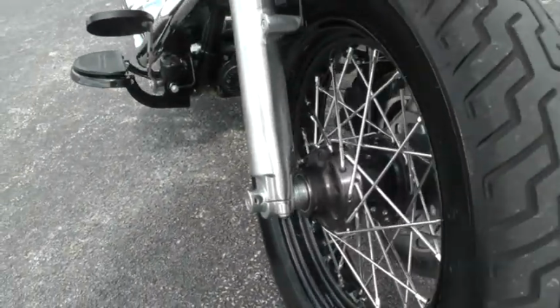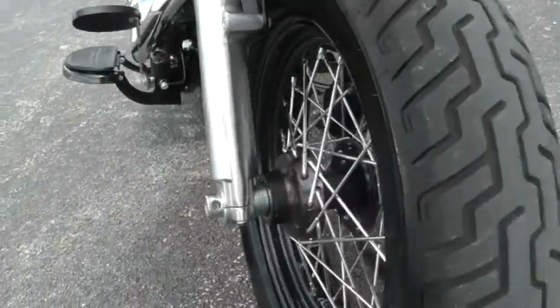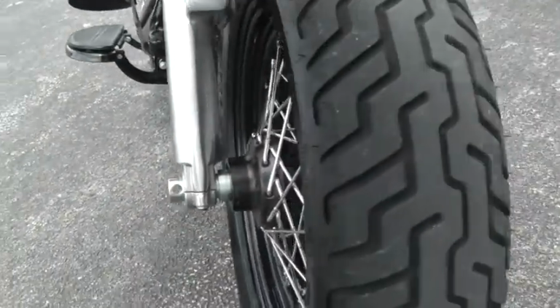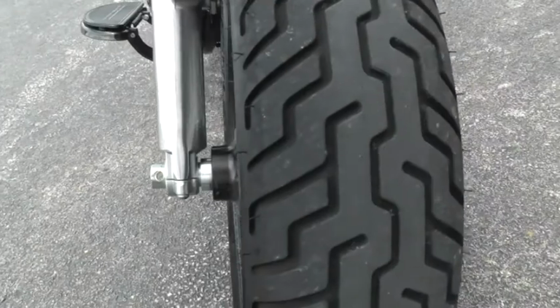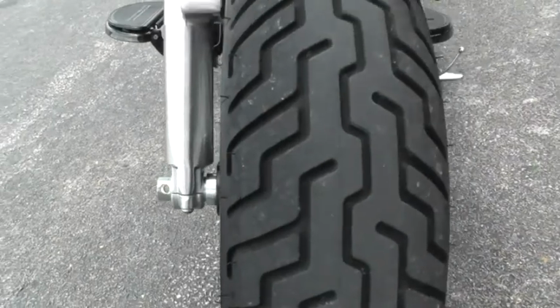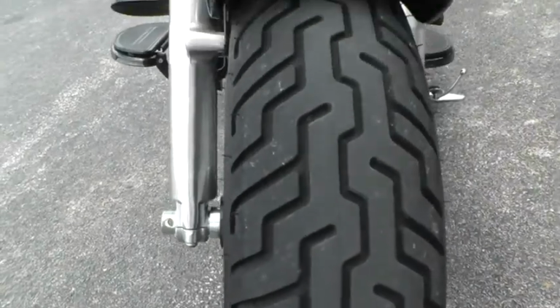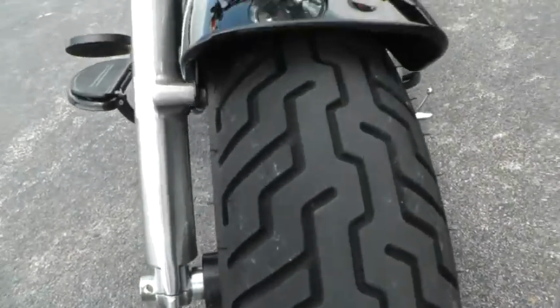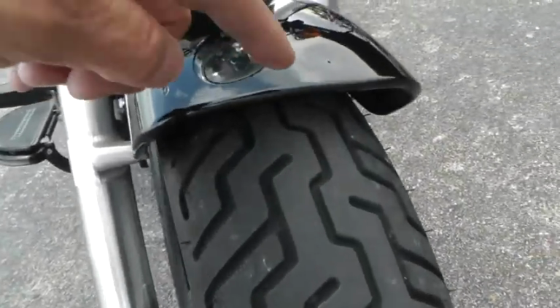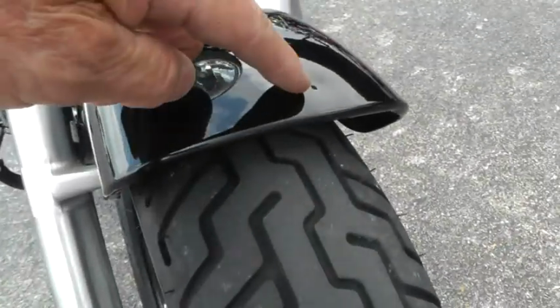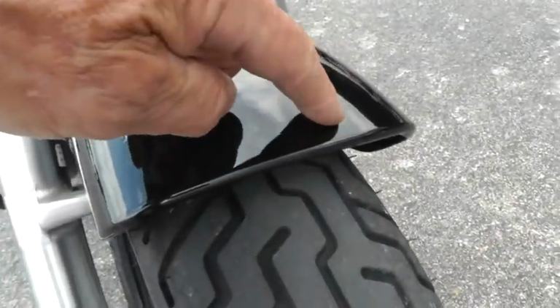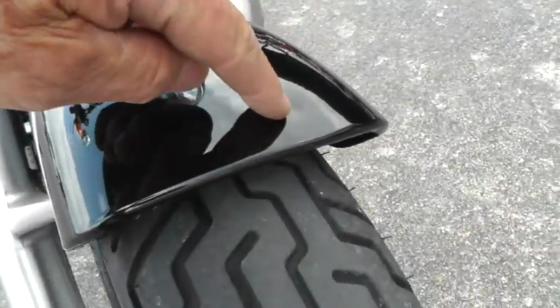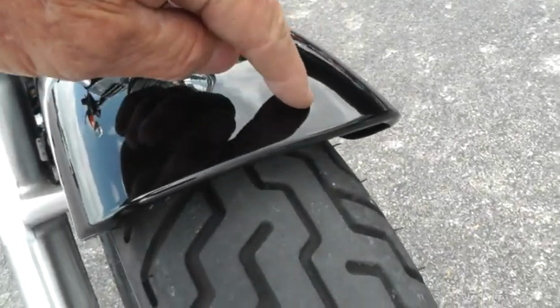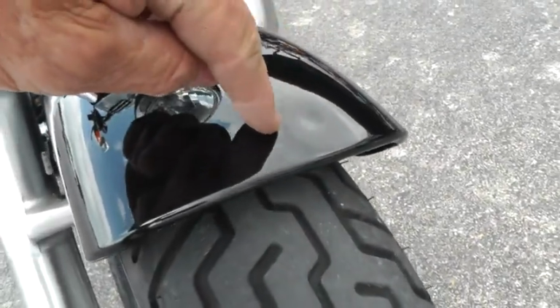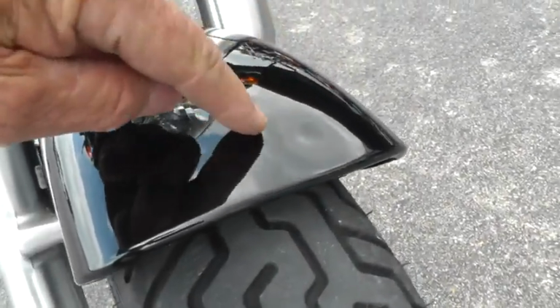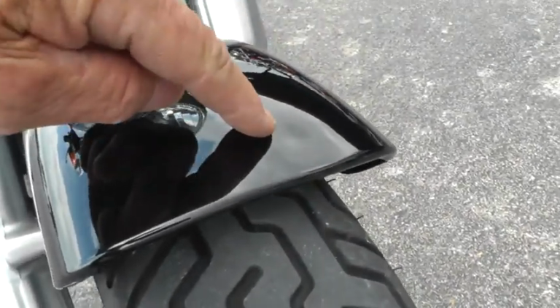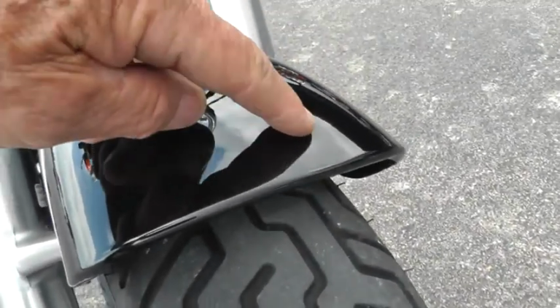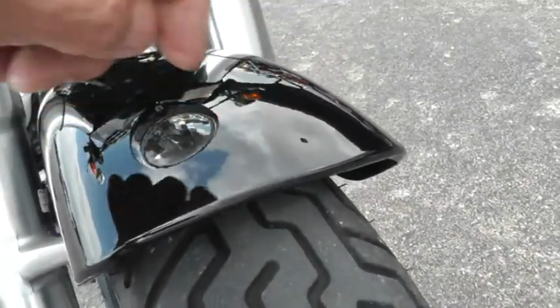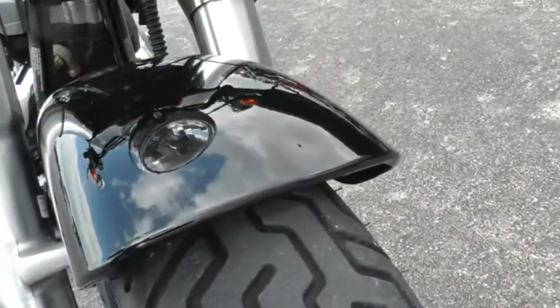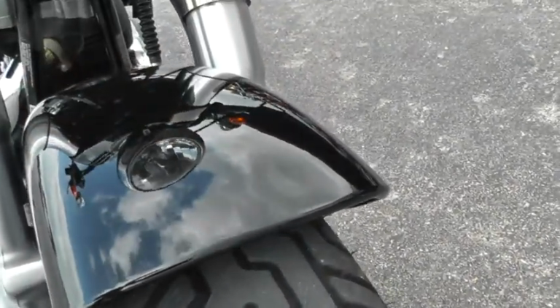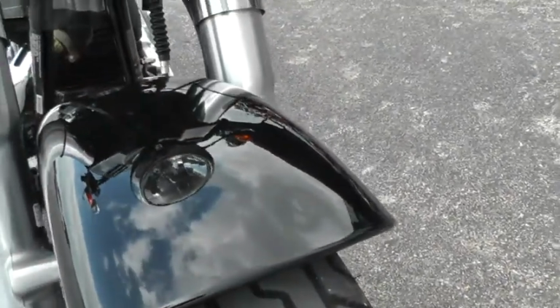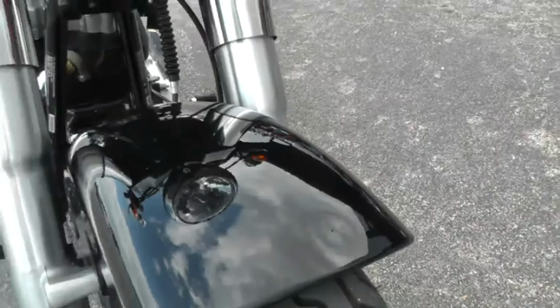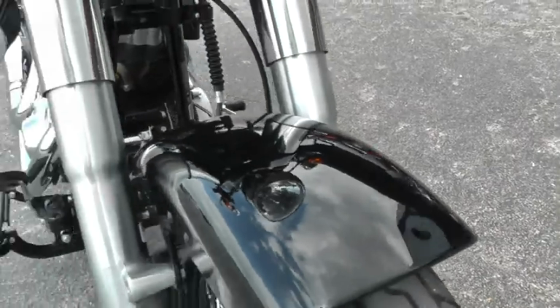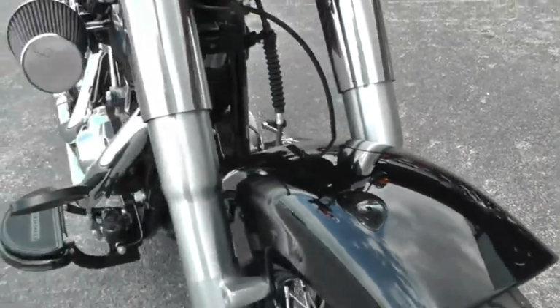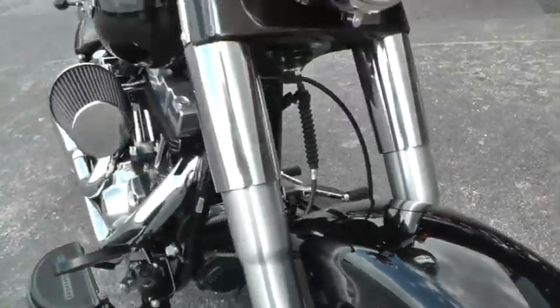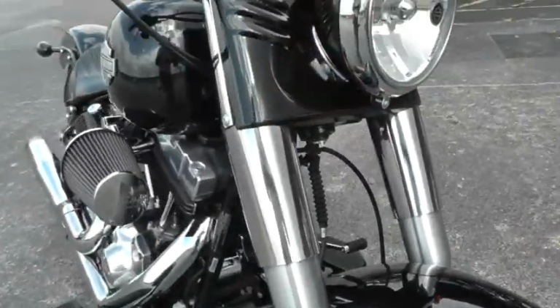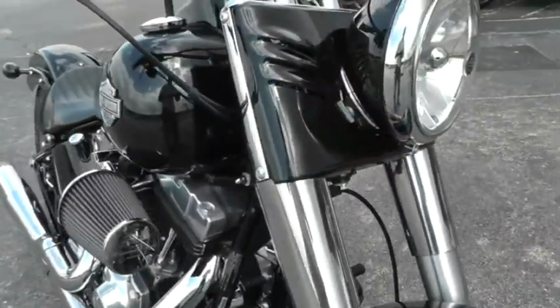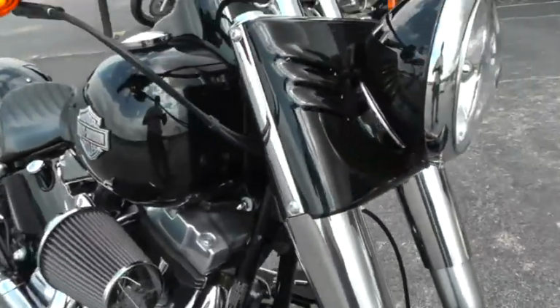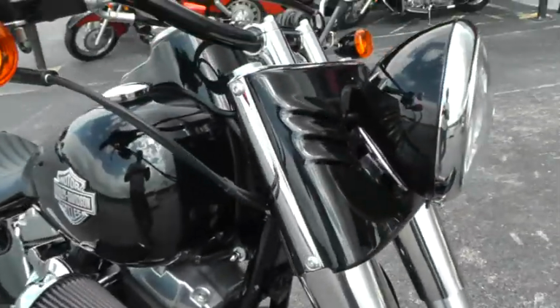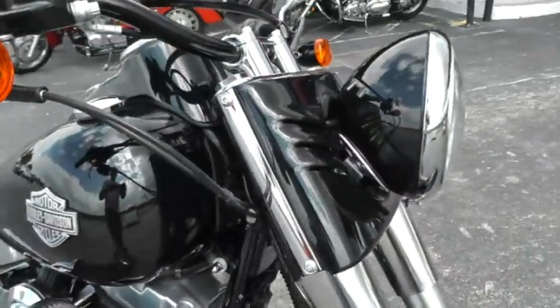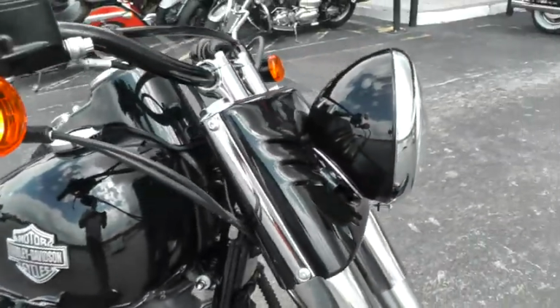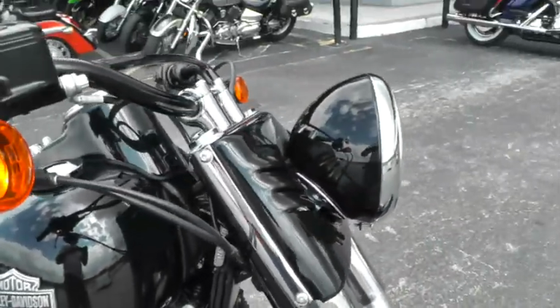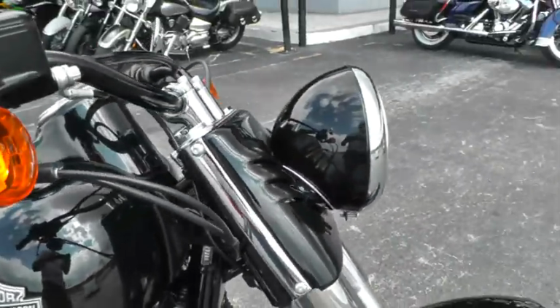Good tires on this bike. There's a little dent I saw right there — looks like something may have just fallen on it. Some black powder coating up here around the headlight.